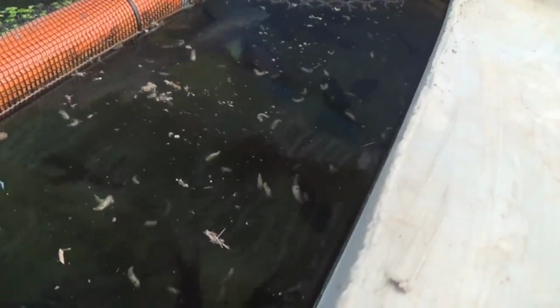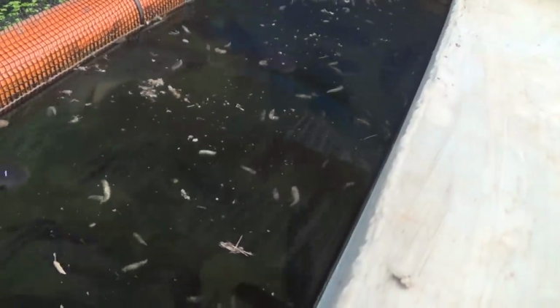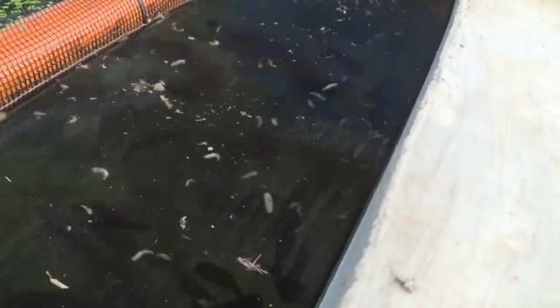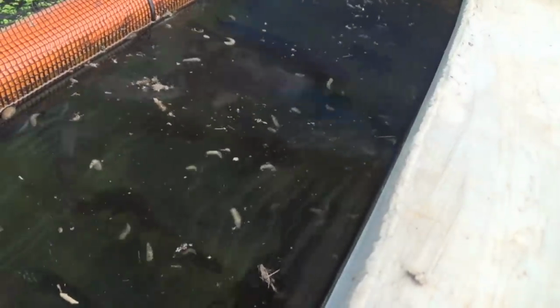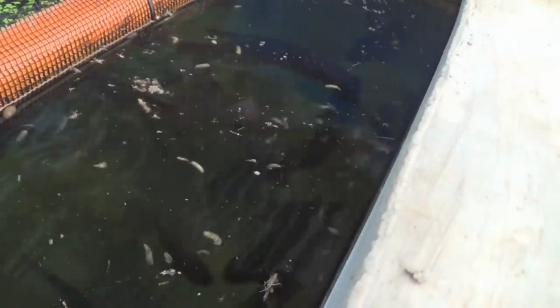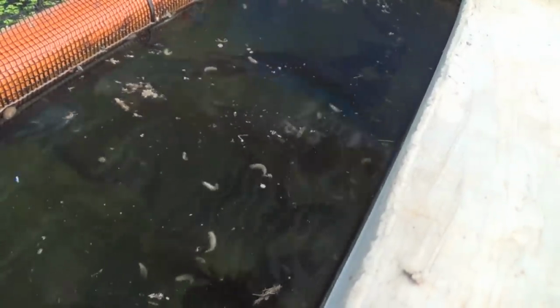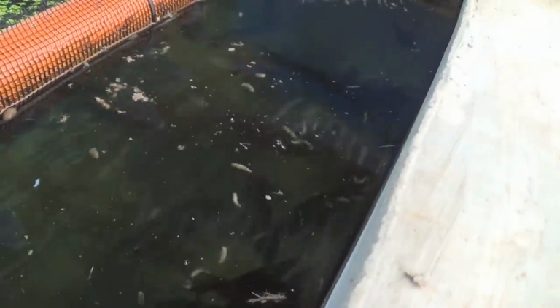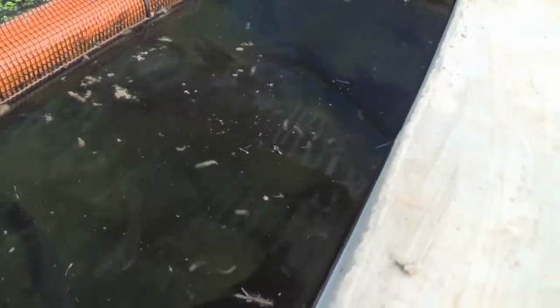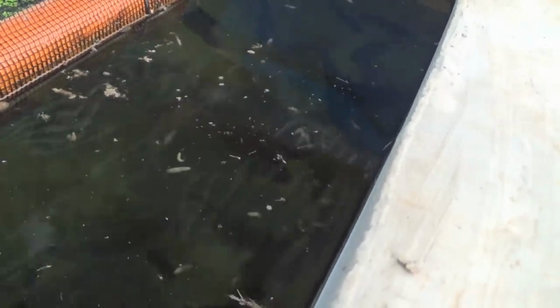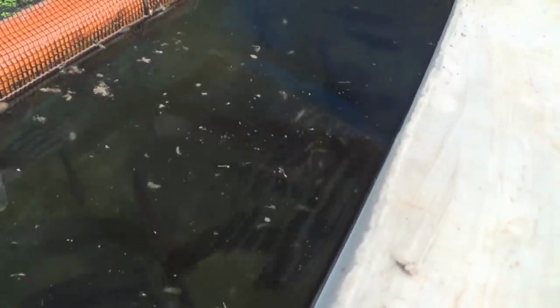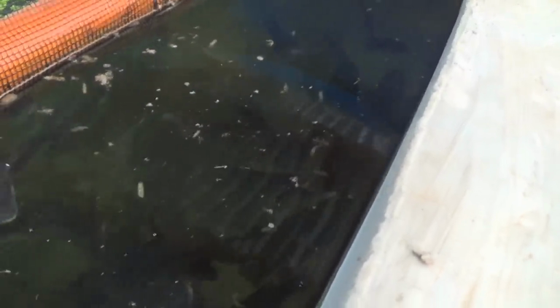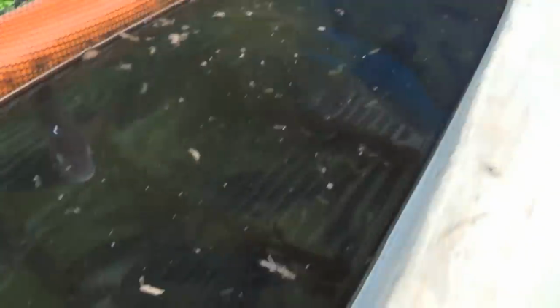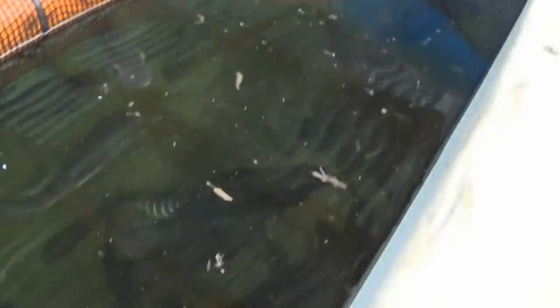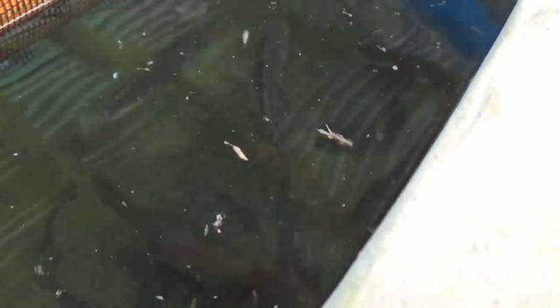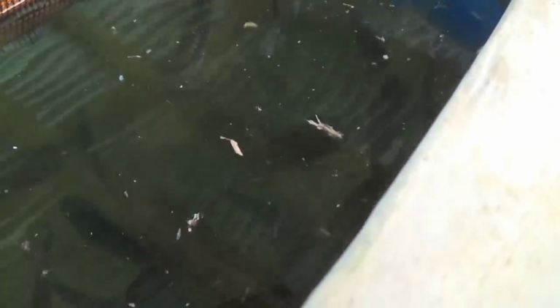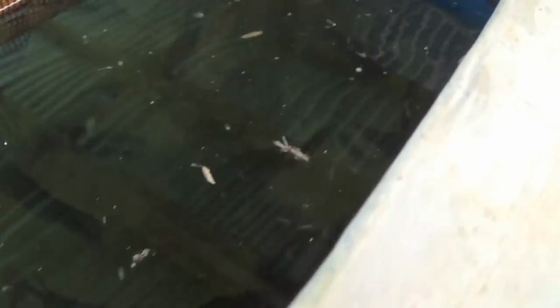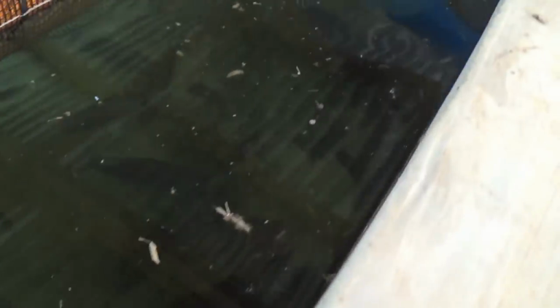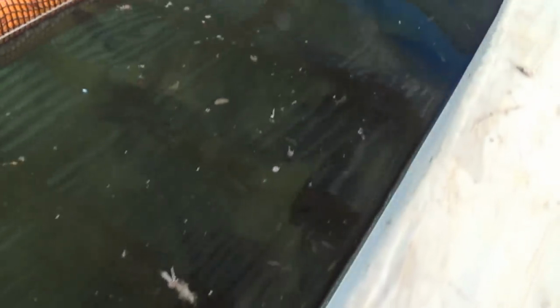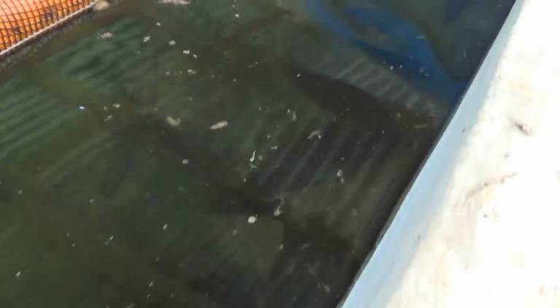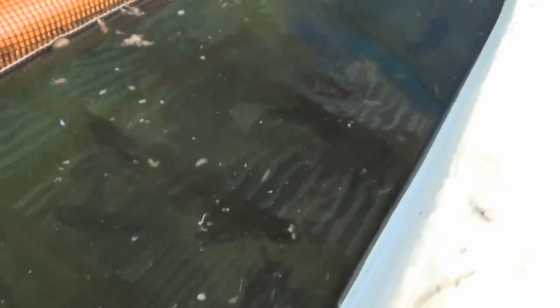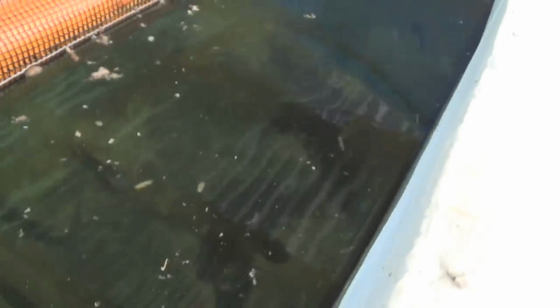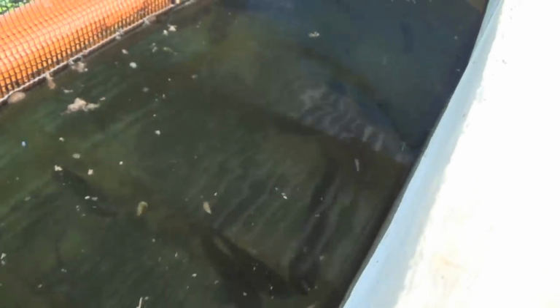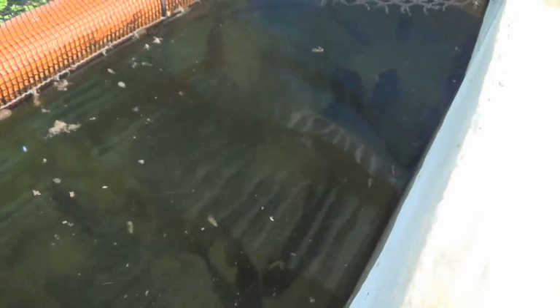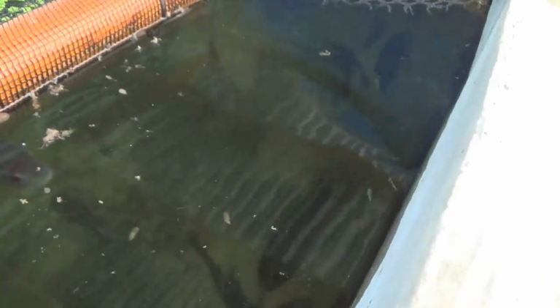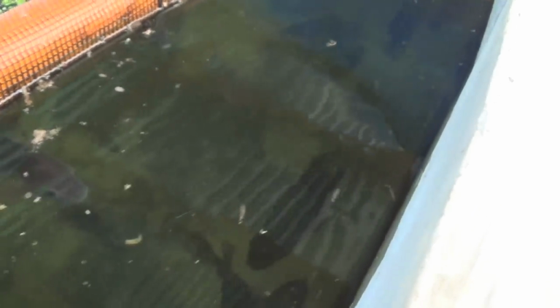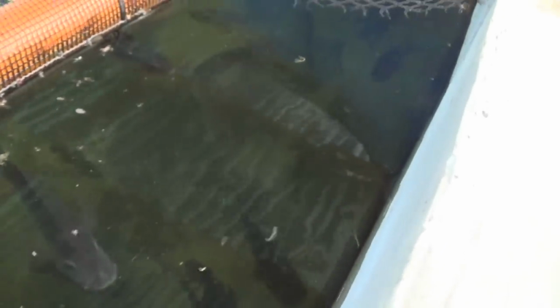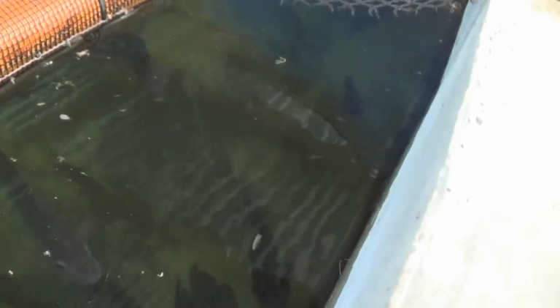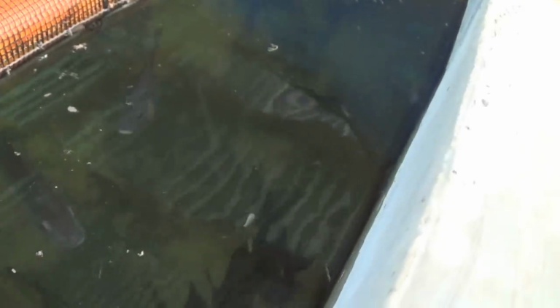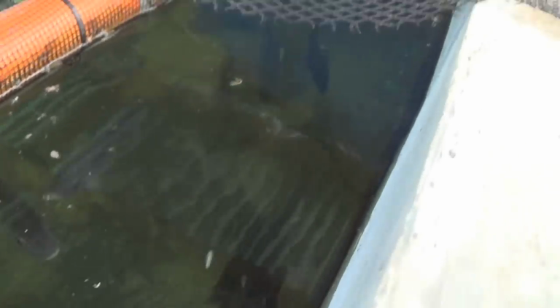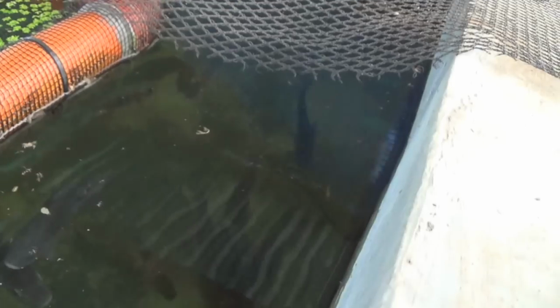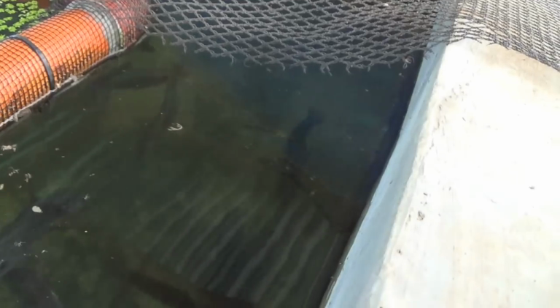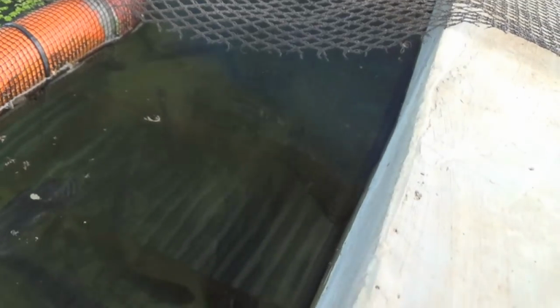Wow, maggot feast! They're all out there. Oh, they have so many. They're eating it.